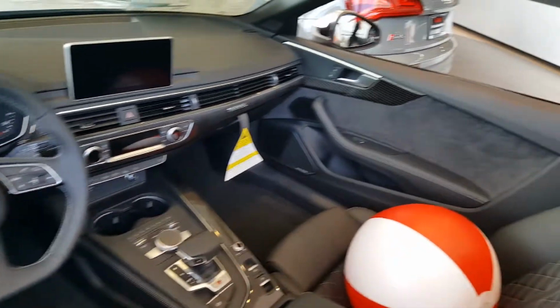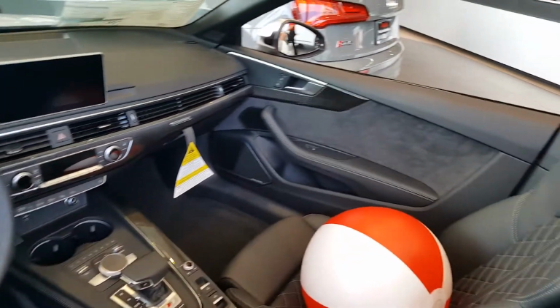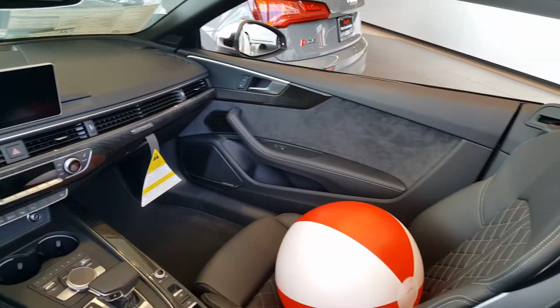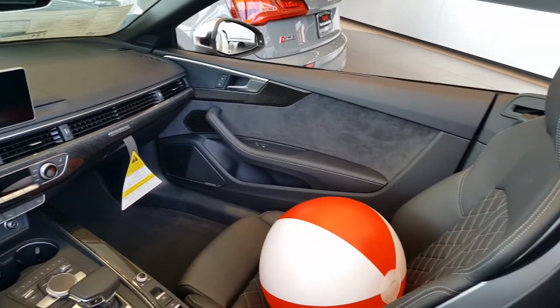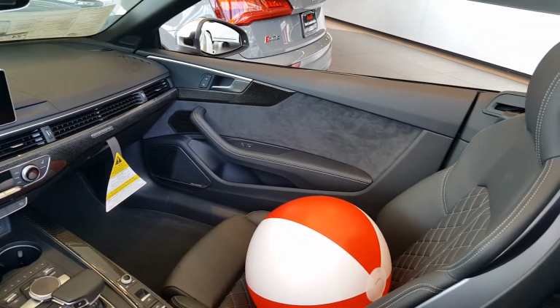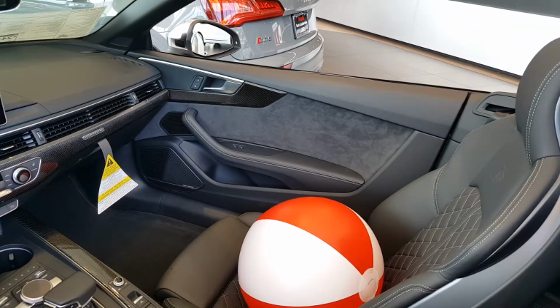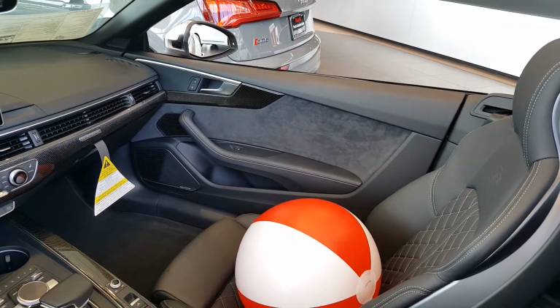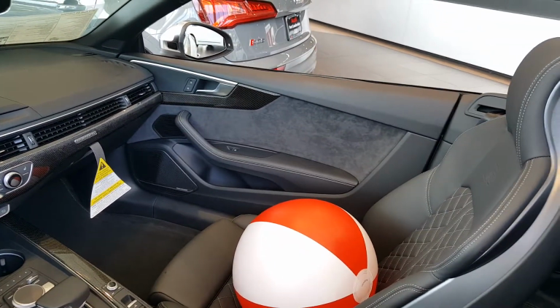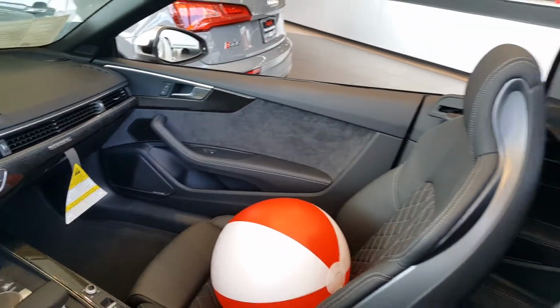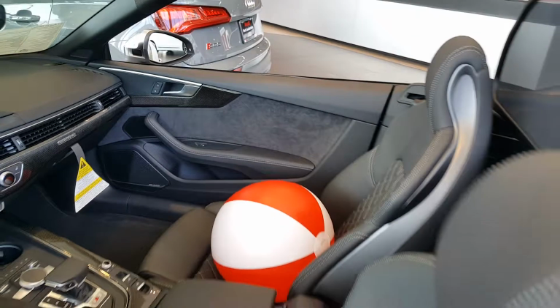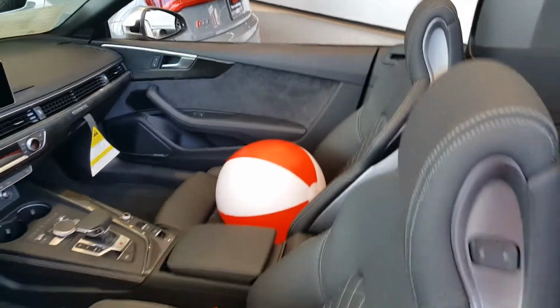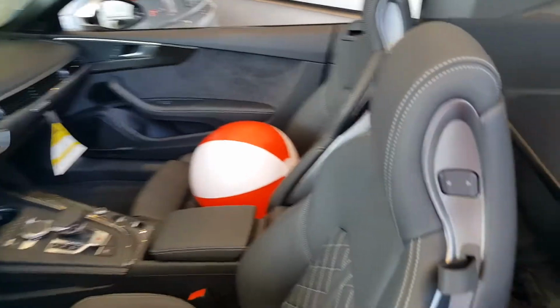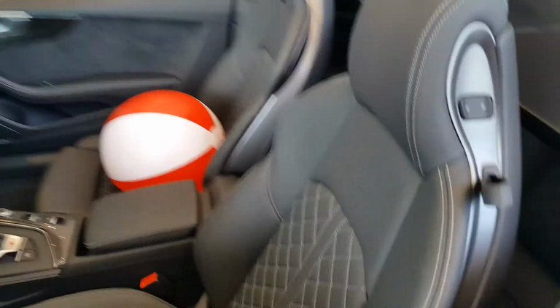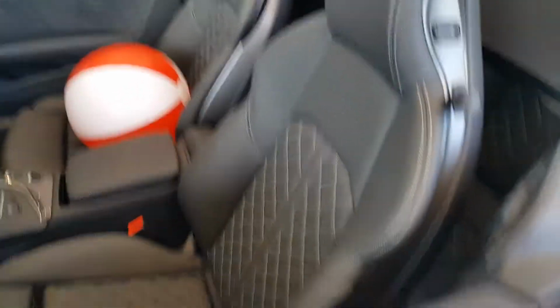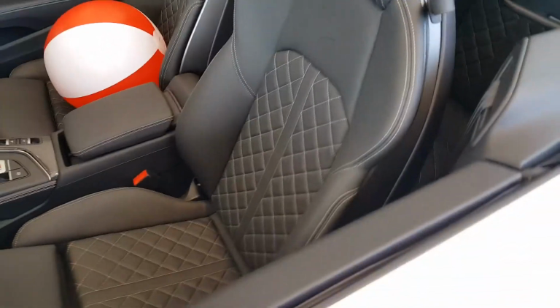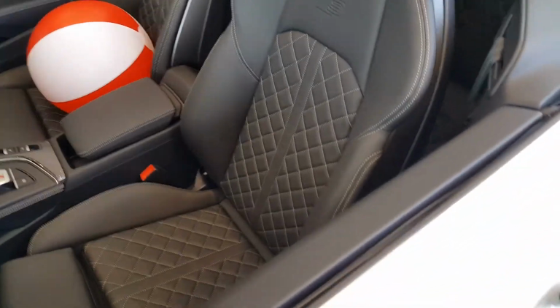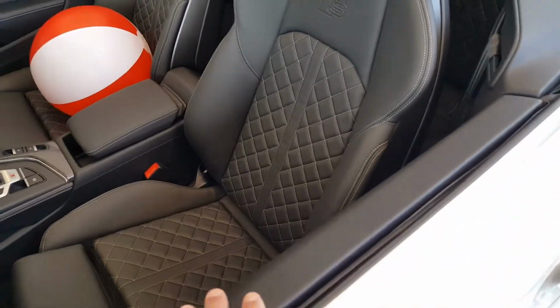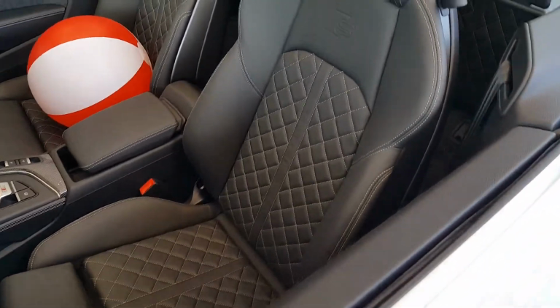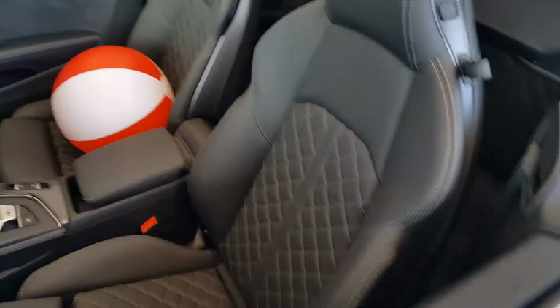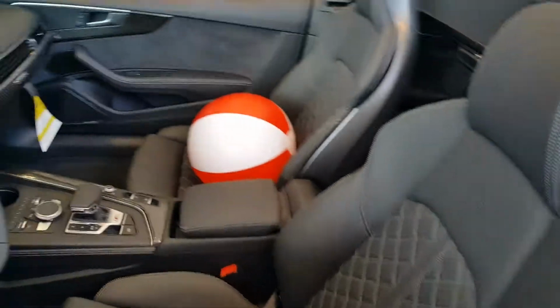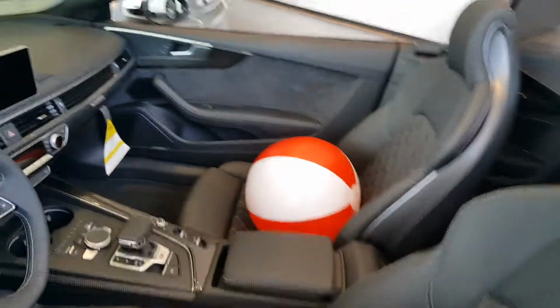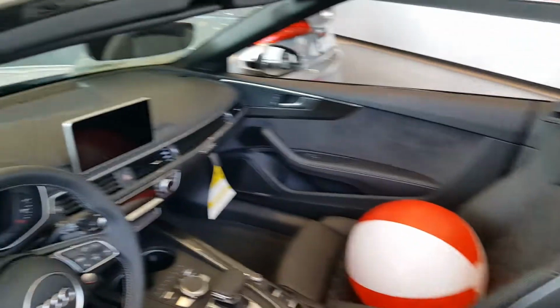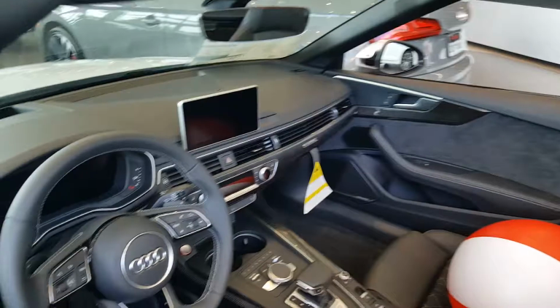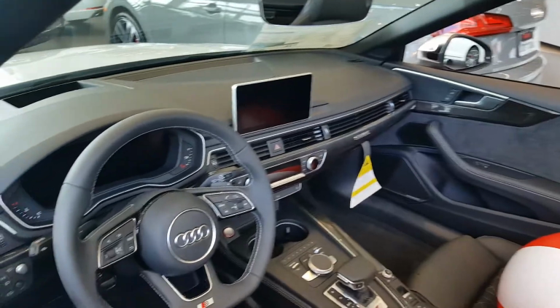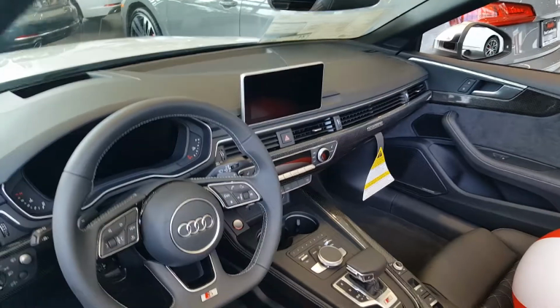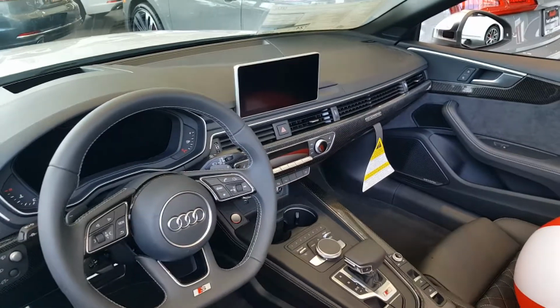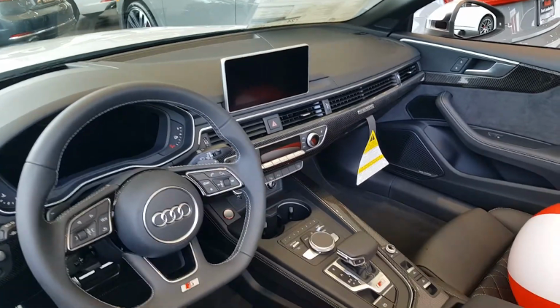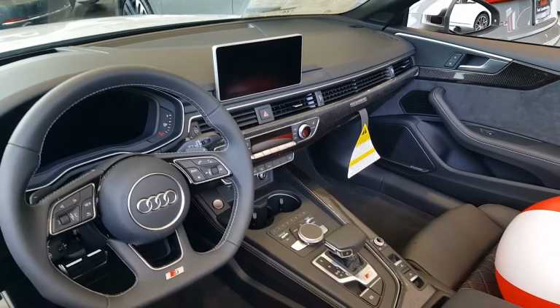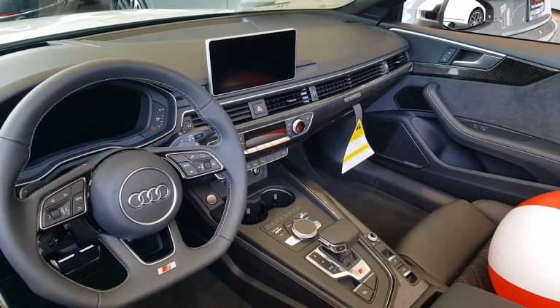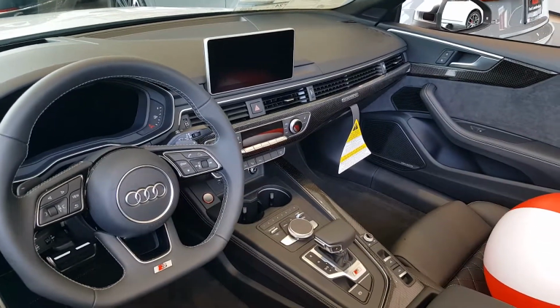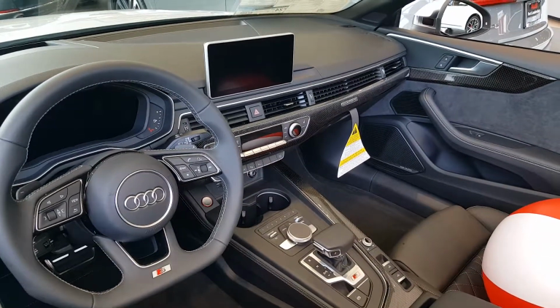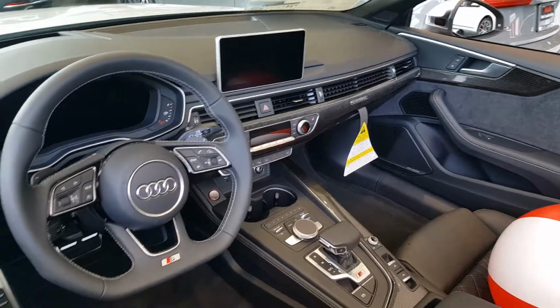Taking a look inside, it's got meticulous materials. We've got Nappa leather with contrast stitching. This car also has the Bang & Olufsen 3D audio system with 20 speakers and 755 watts.